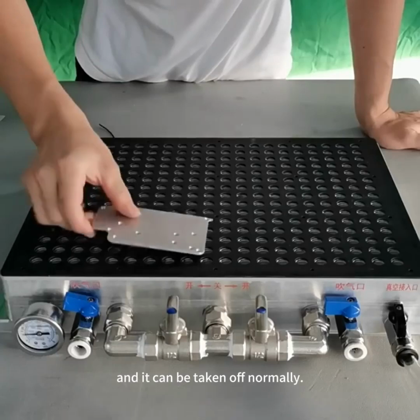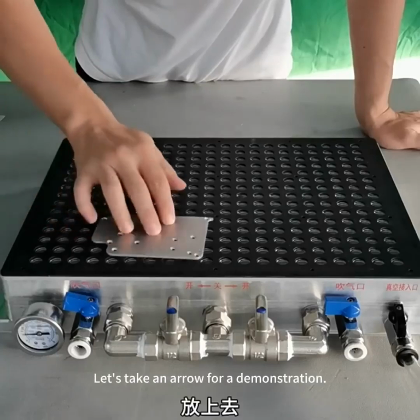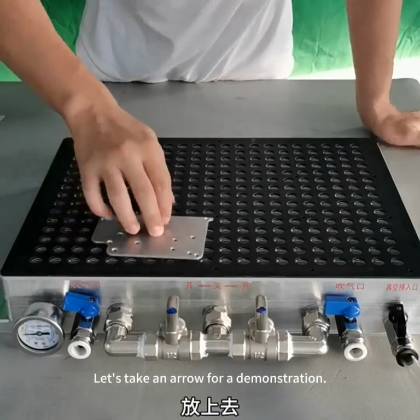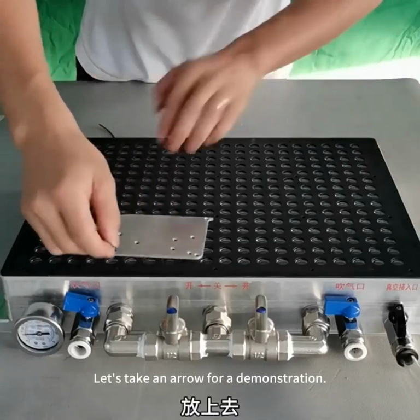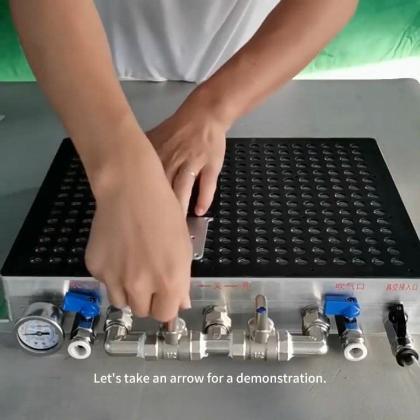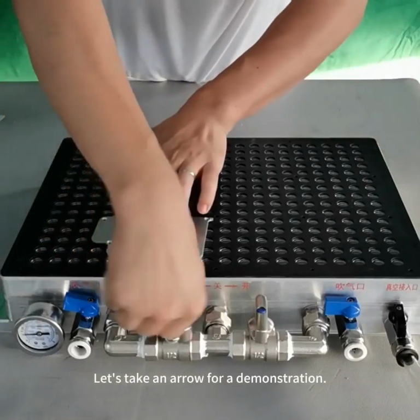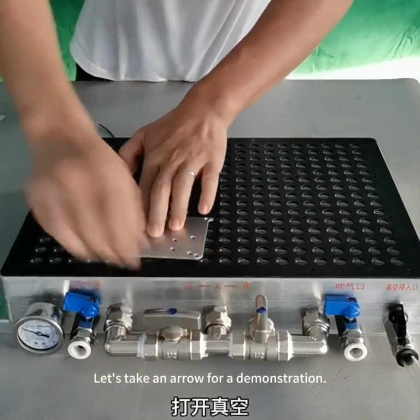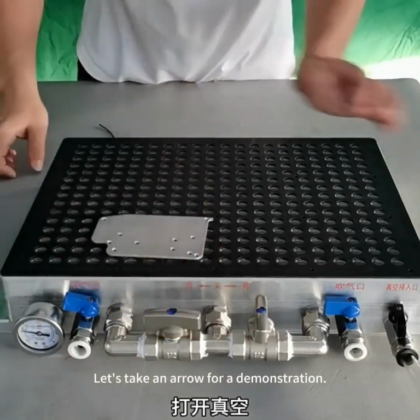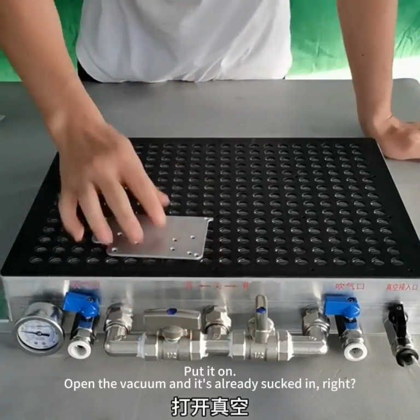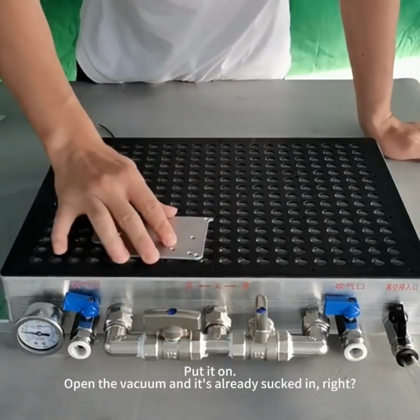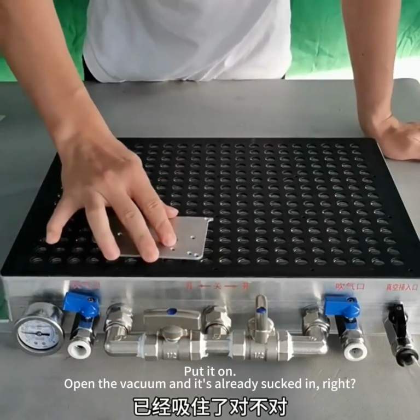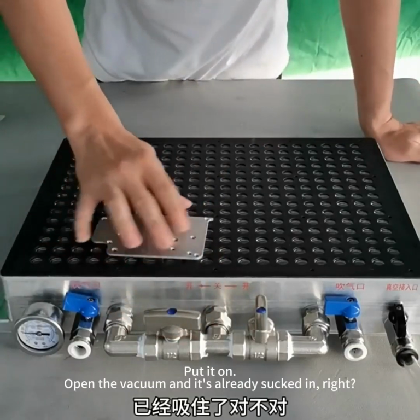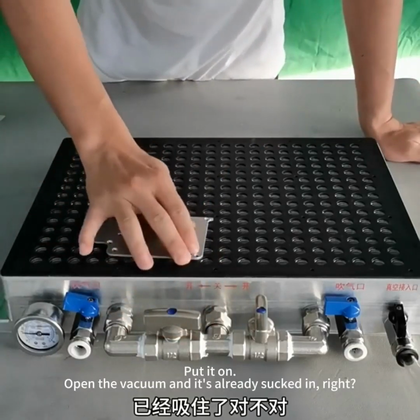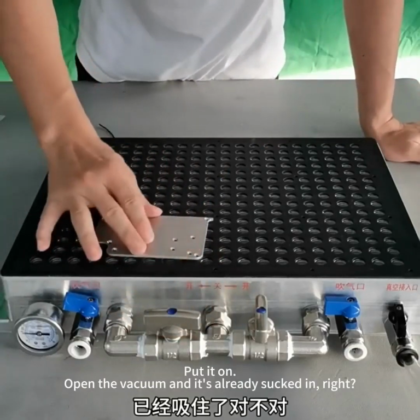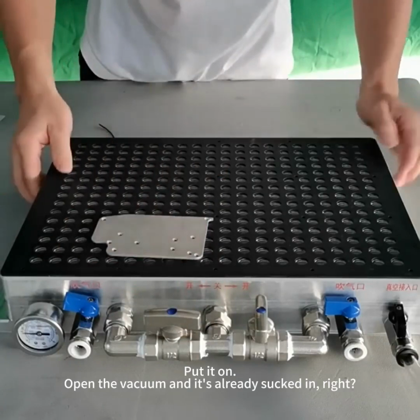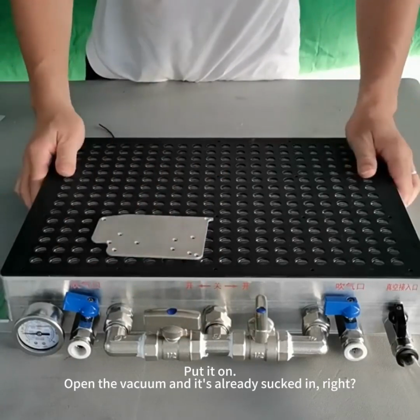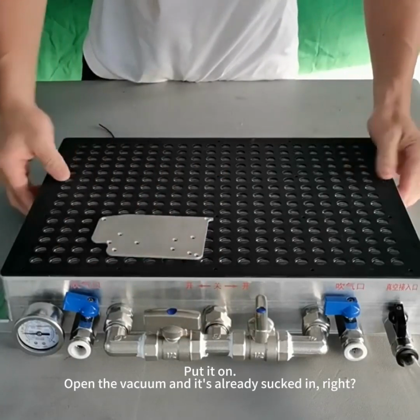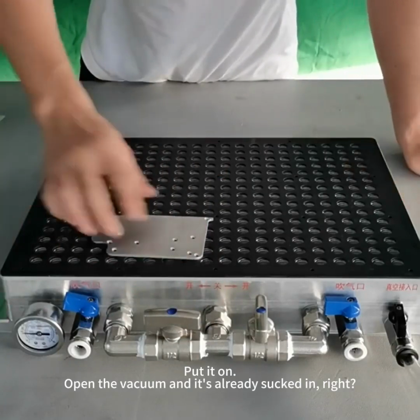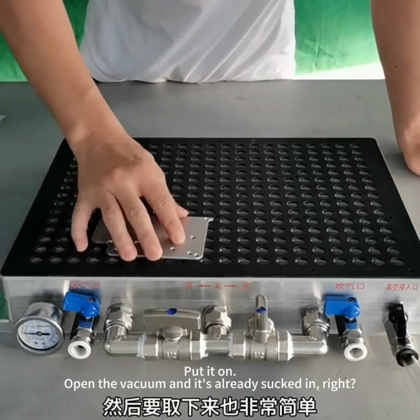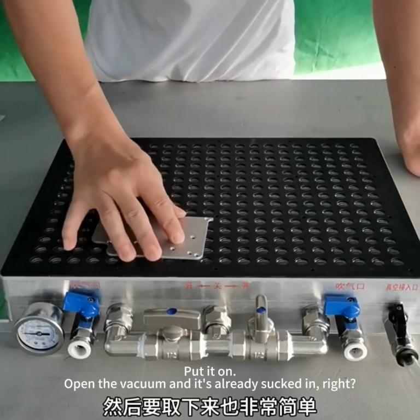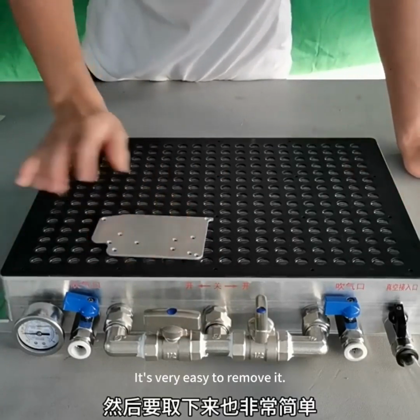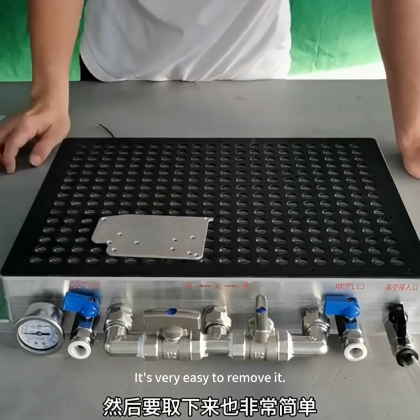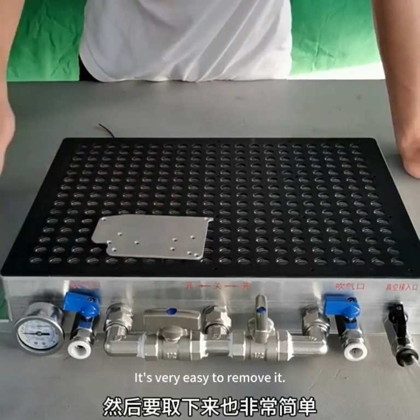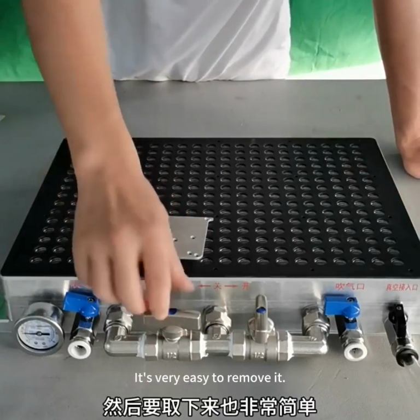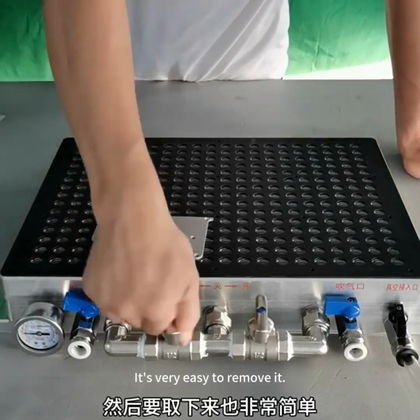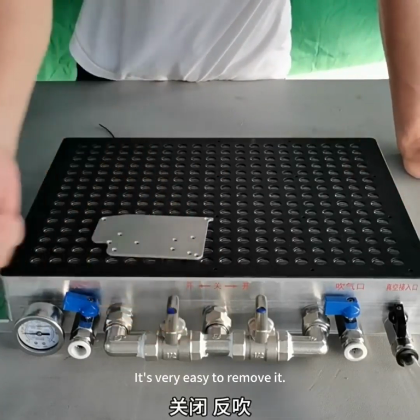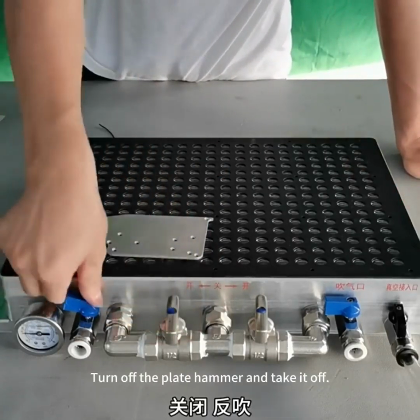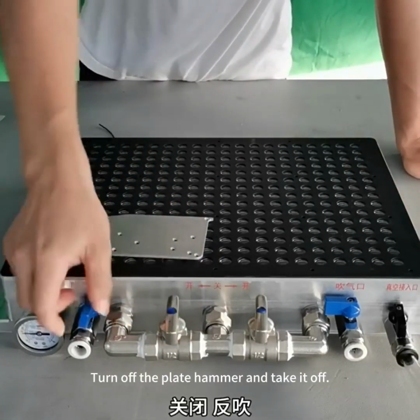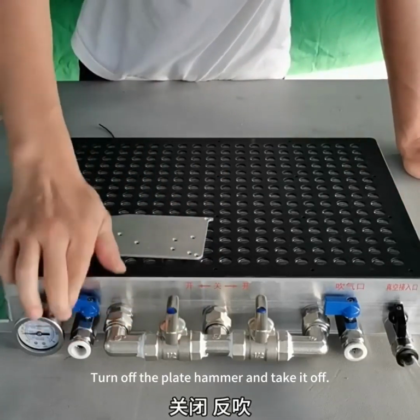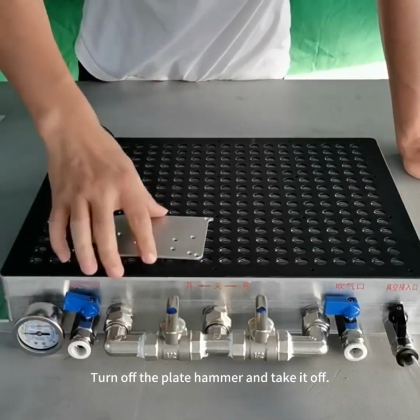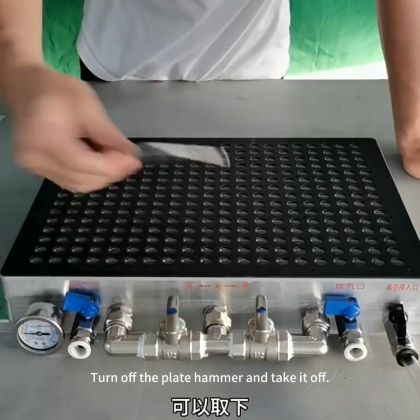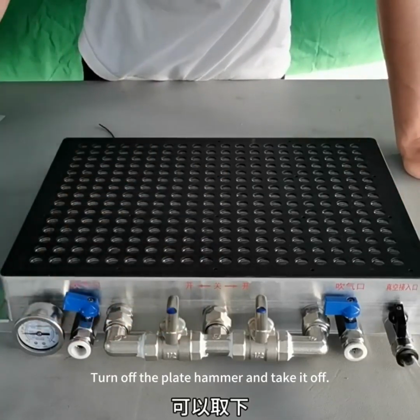Let's take a workpiece for a demonstration. Put it on, open the vacuum and it's already sucked in. It's very easy to remove it — turn off the vacuum and take it off.